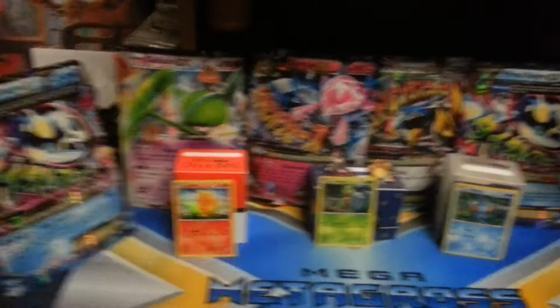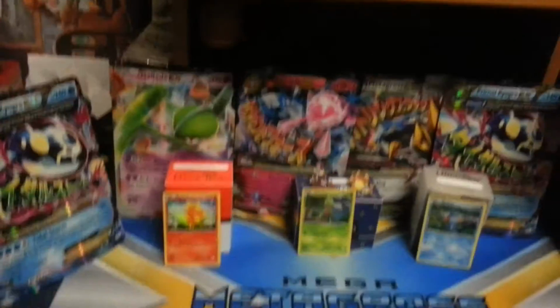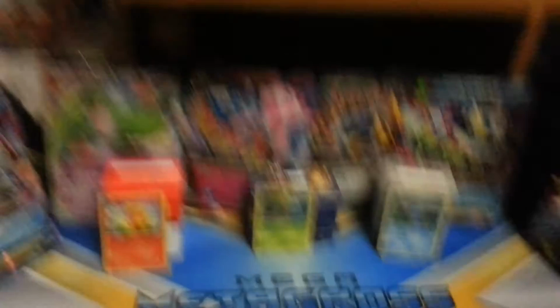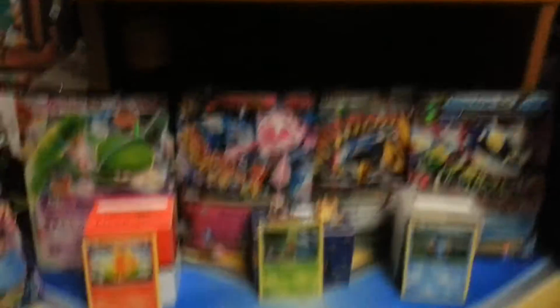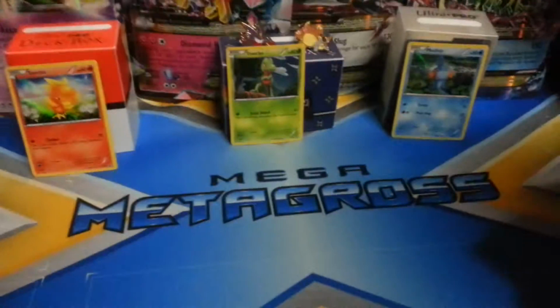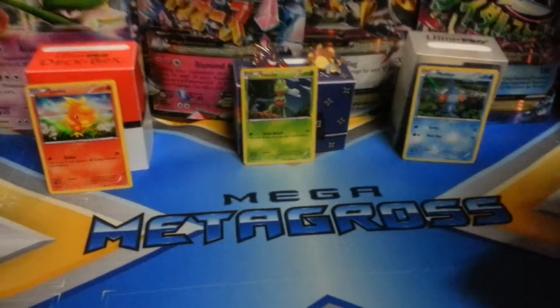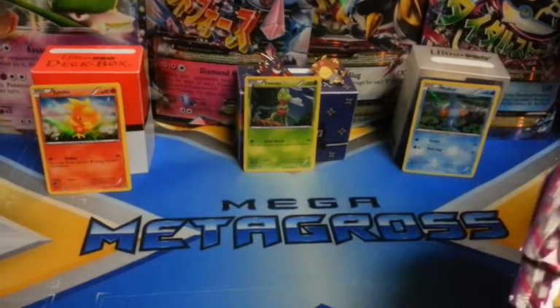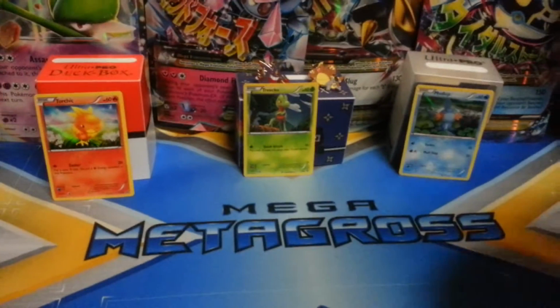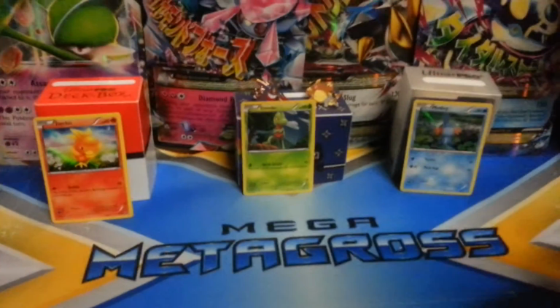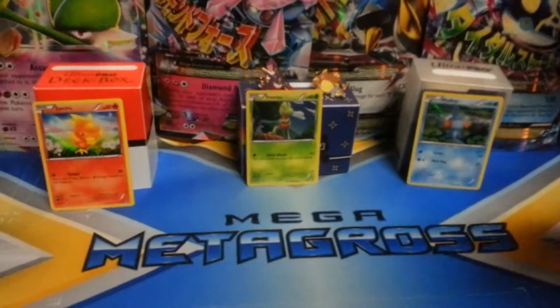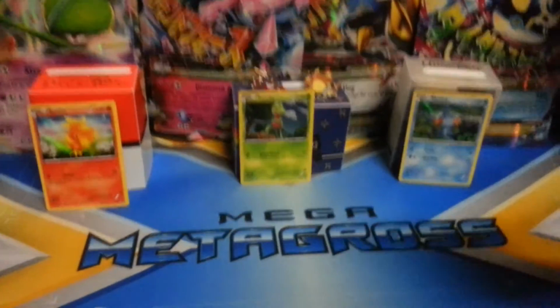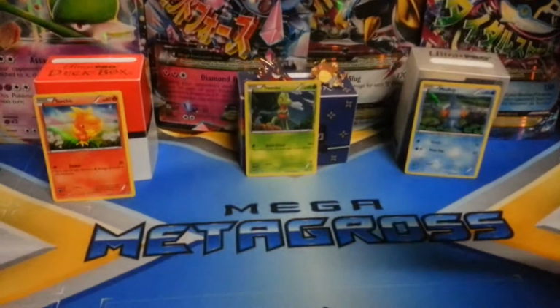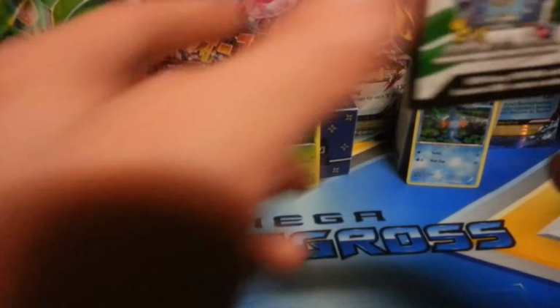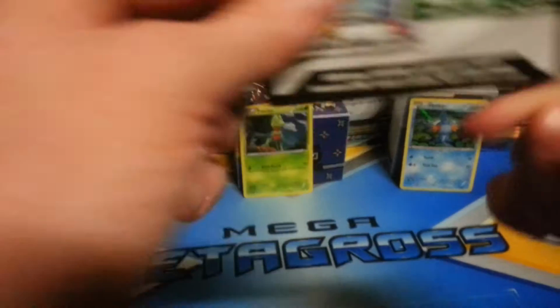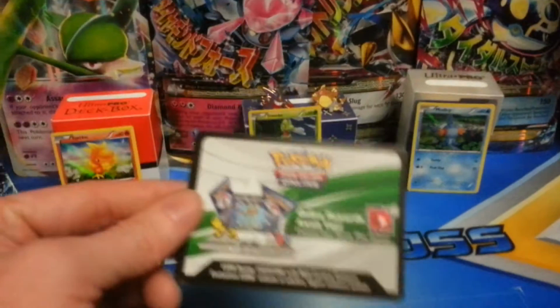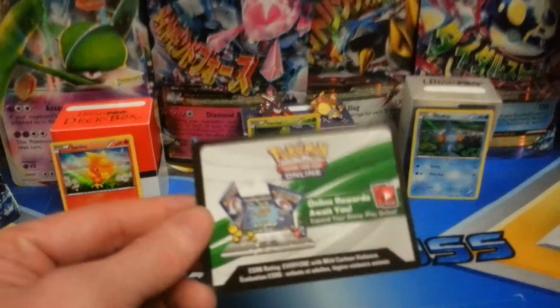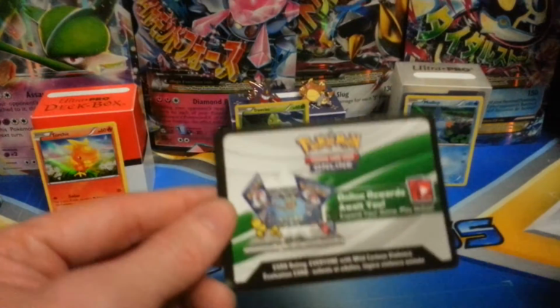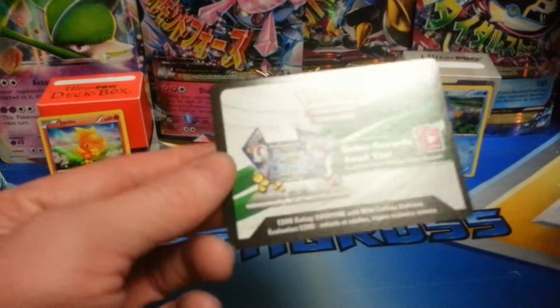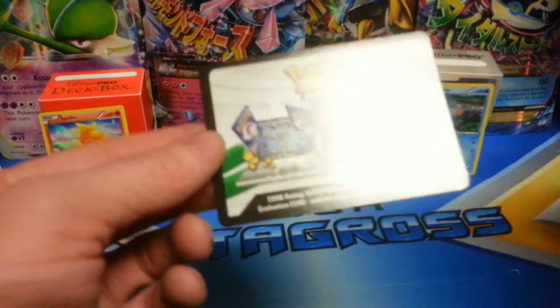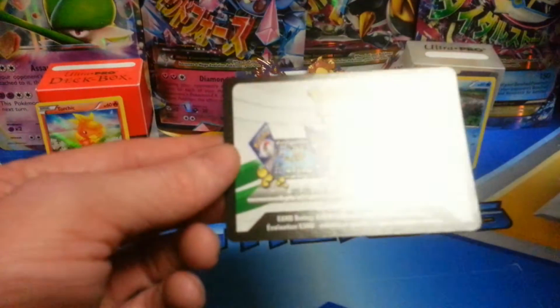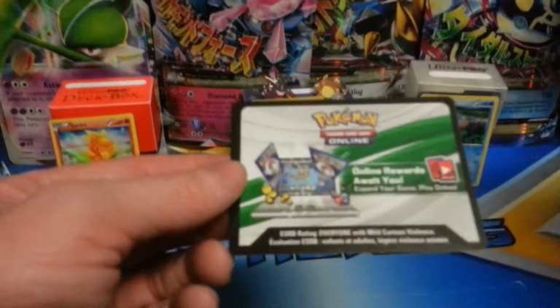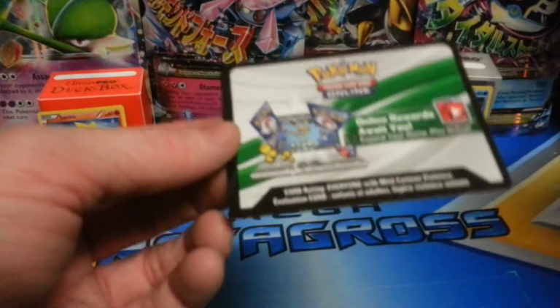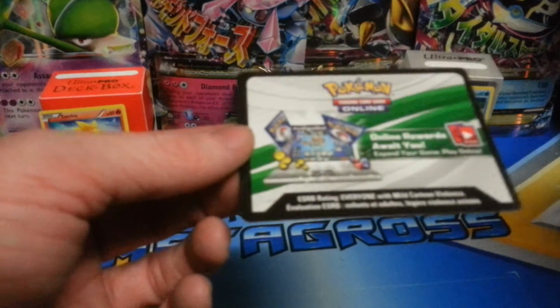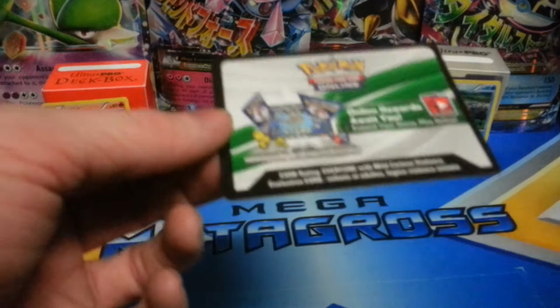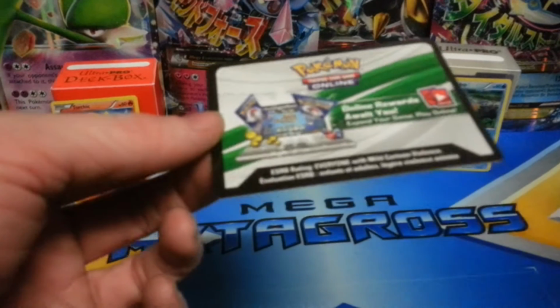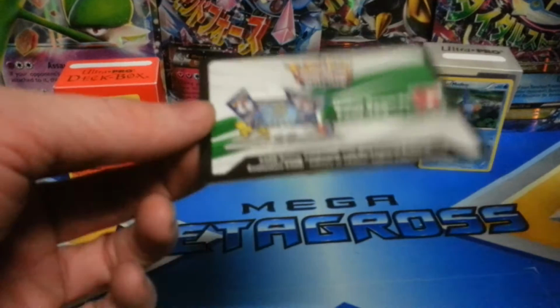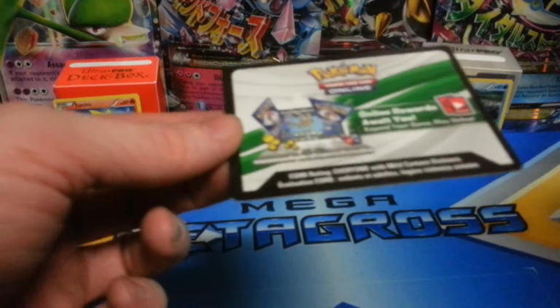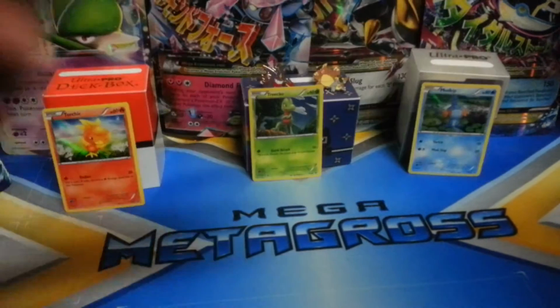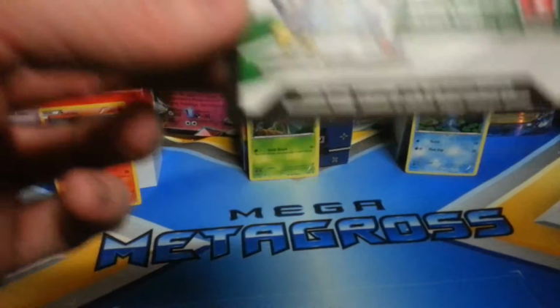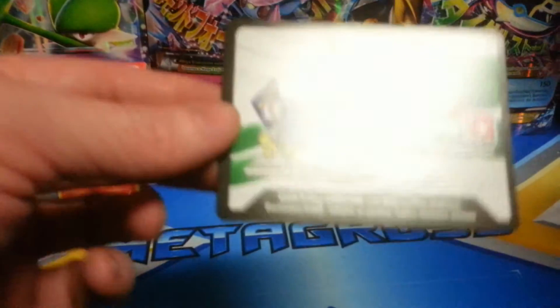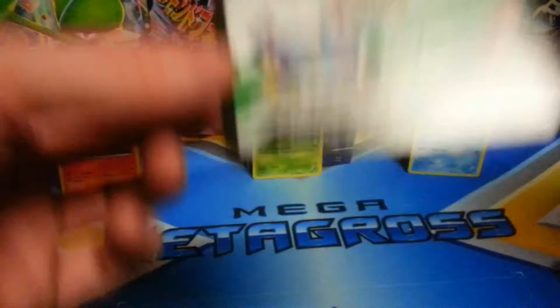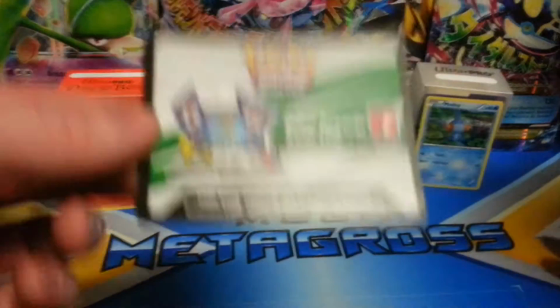Two Primal Kyogres now because Target doesn't want to have Groudon. We will be giving away code cards in the coming weeks — just check us out, like this video, subscribe to our channel and you will find out how to get free code cards.